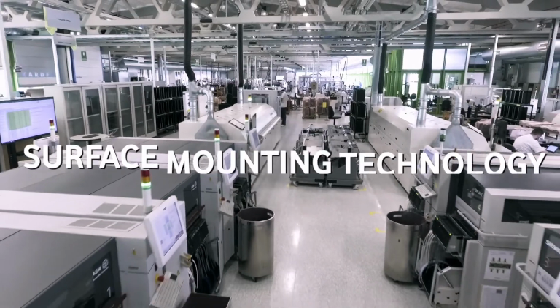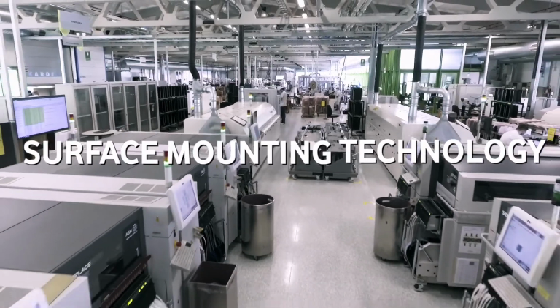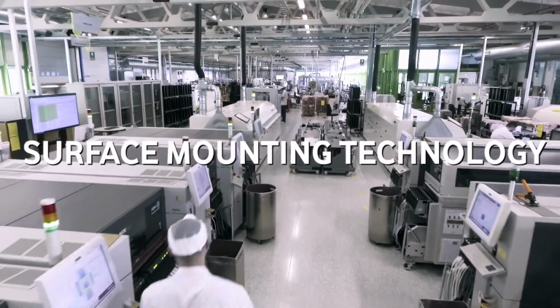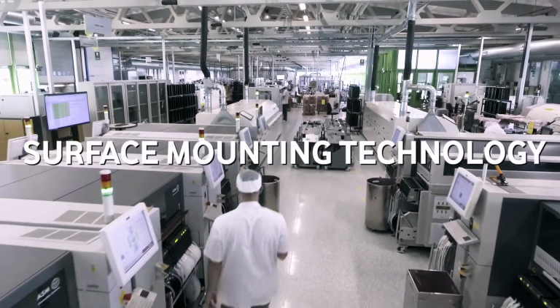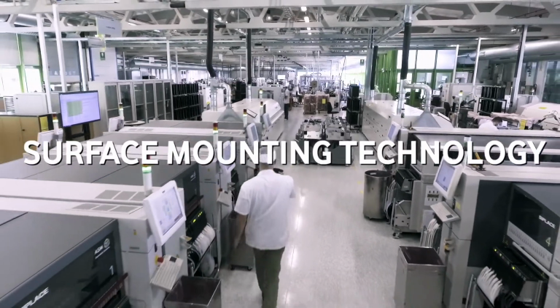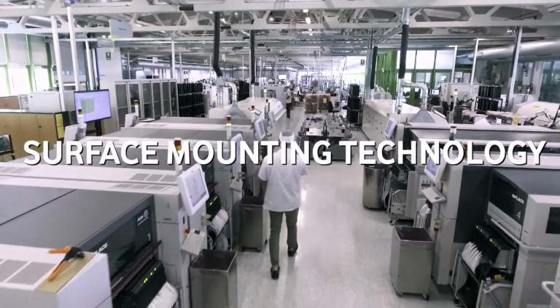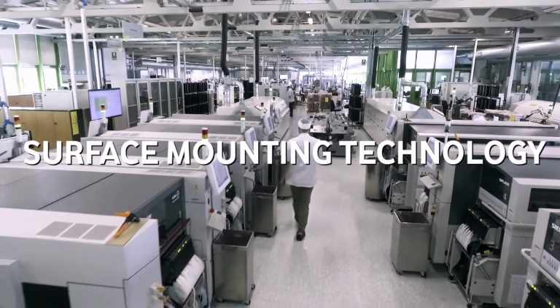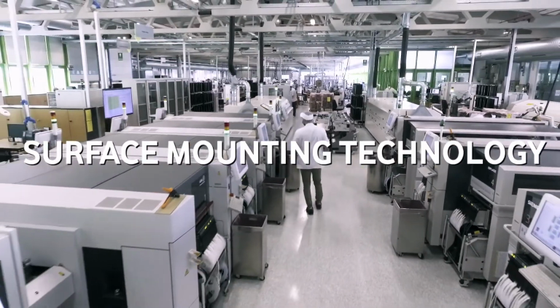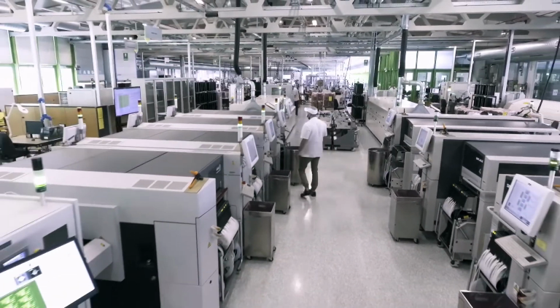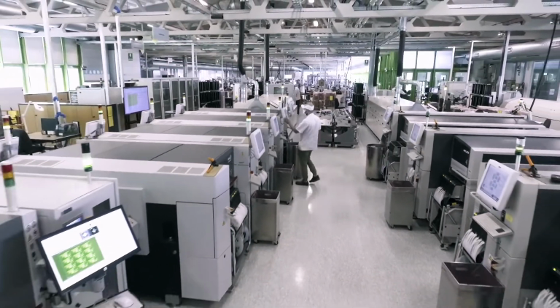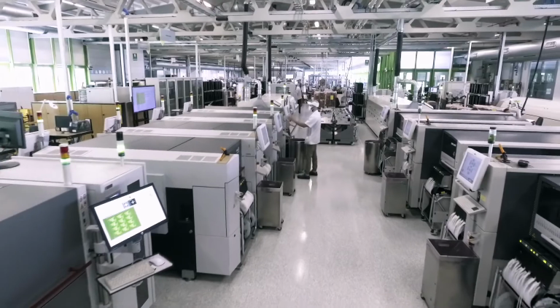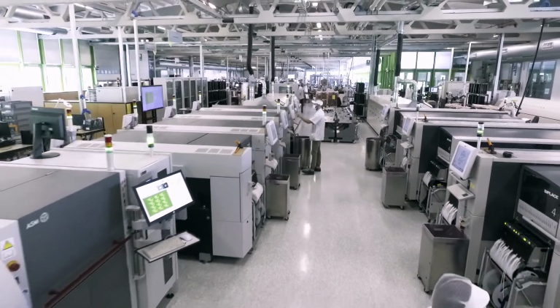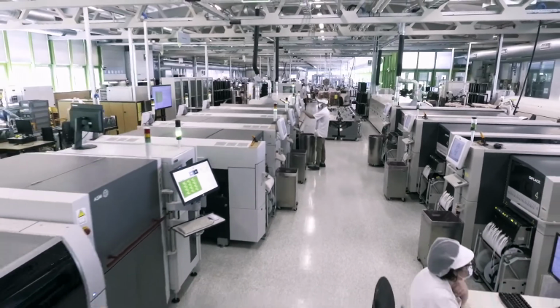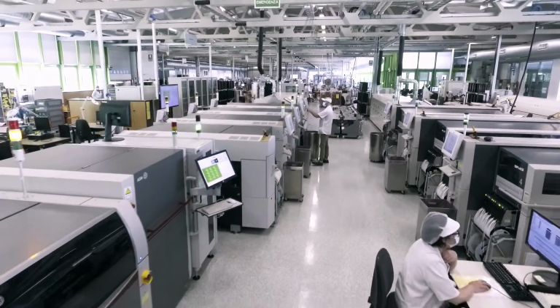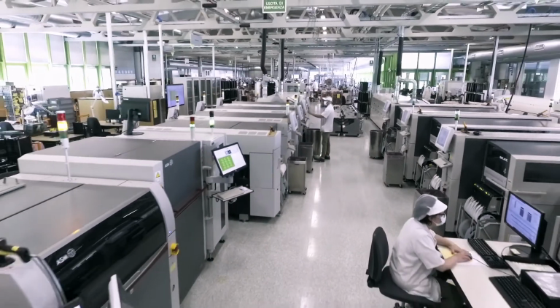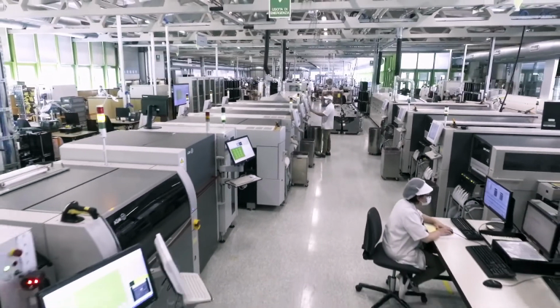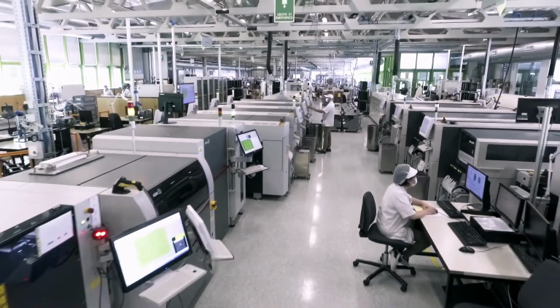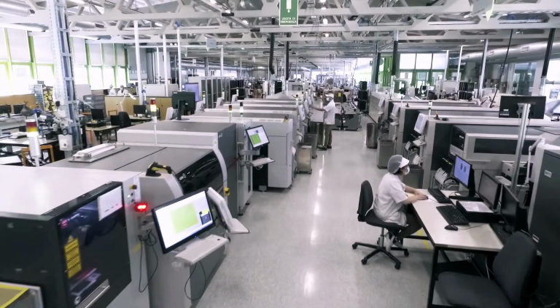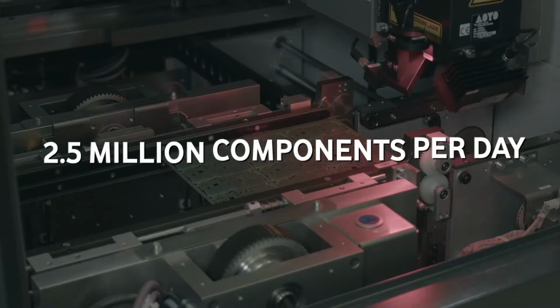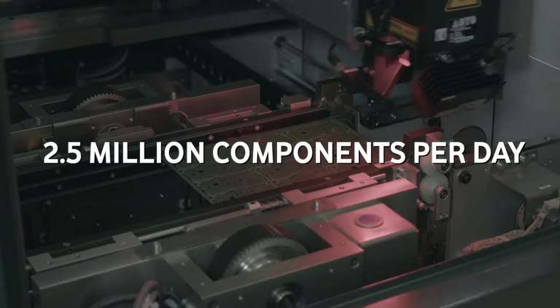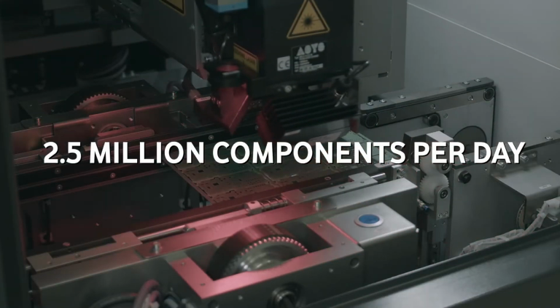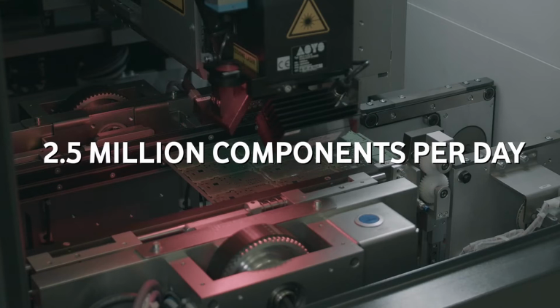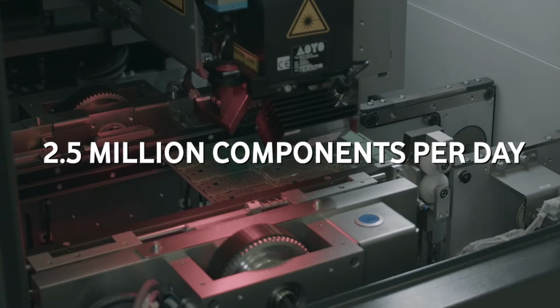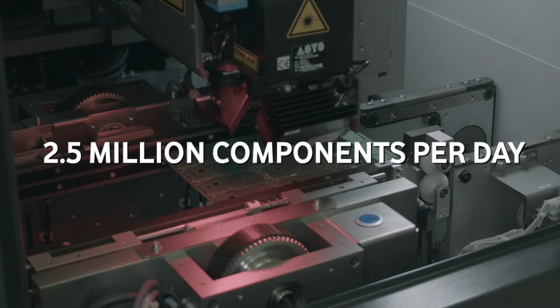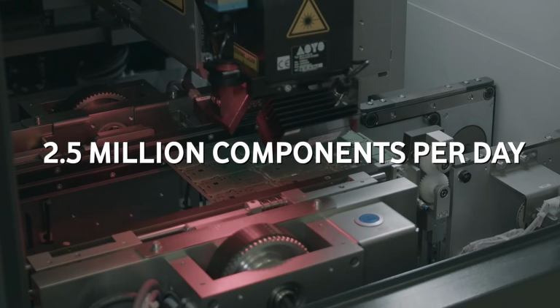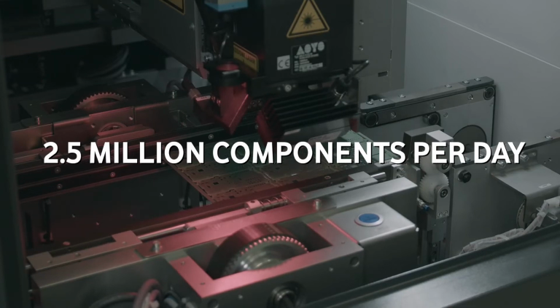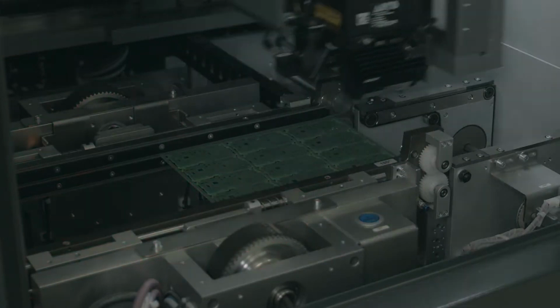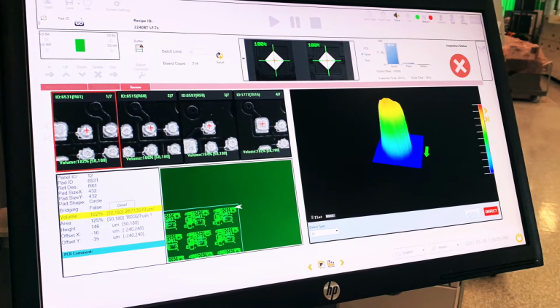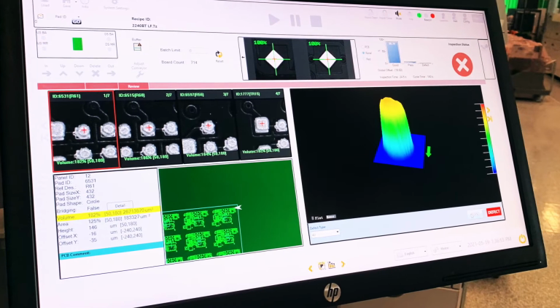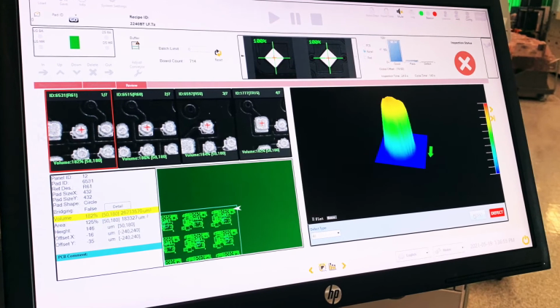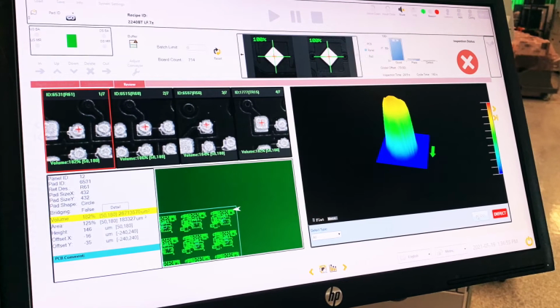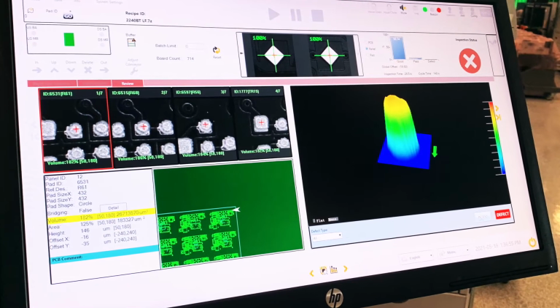Our systems are built by our electronic automatic assembly lines using the latest generation of surface mount technology, SMT. We use a combination of laser technology and 3D vision for optical inspection each and every time we solder our components.